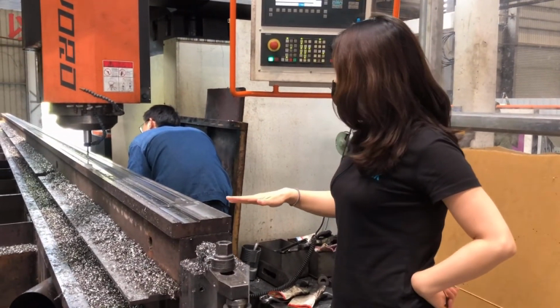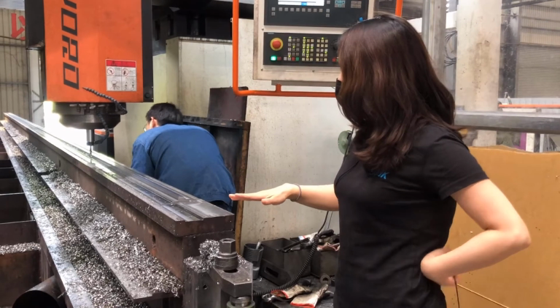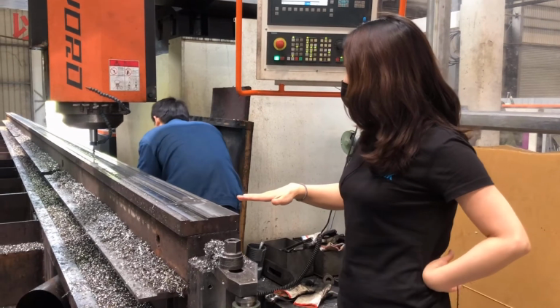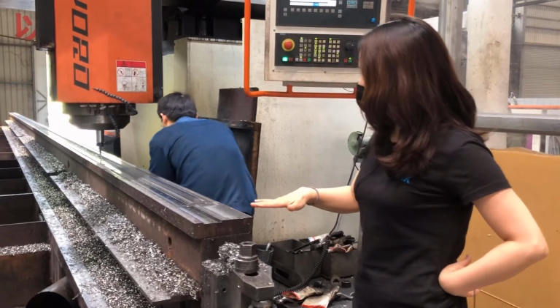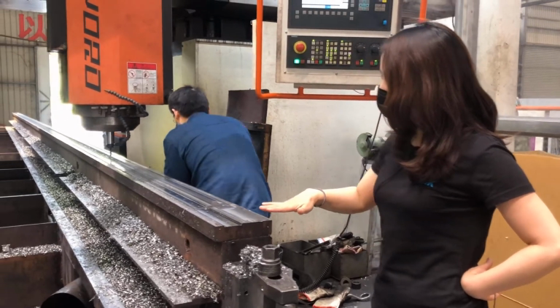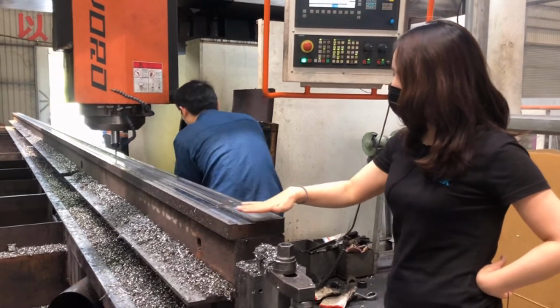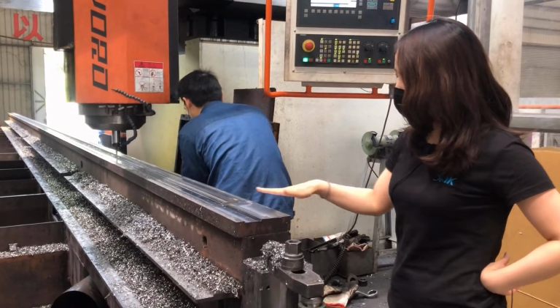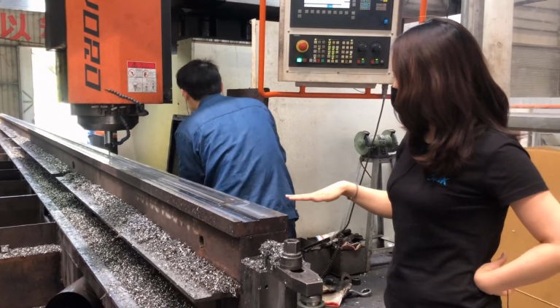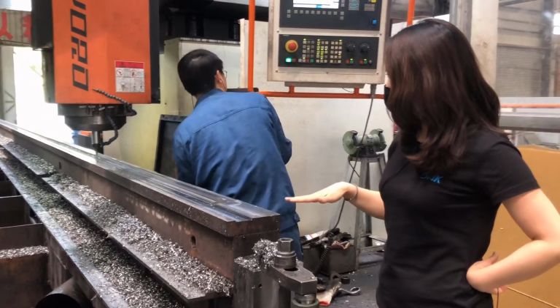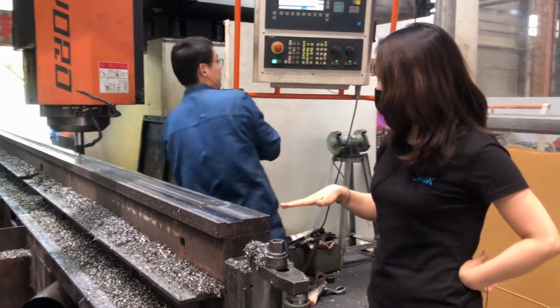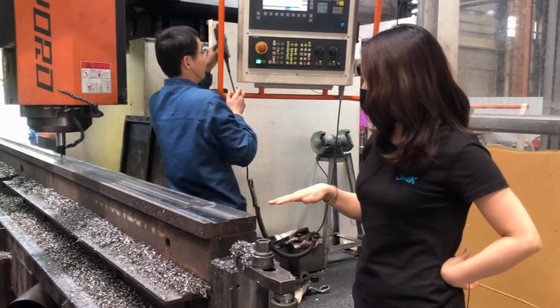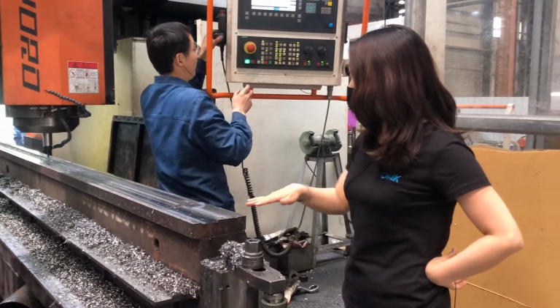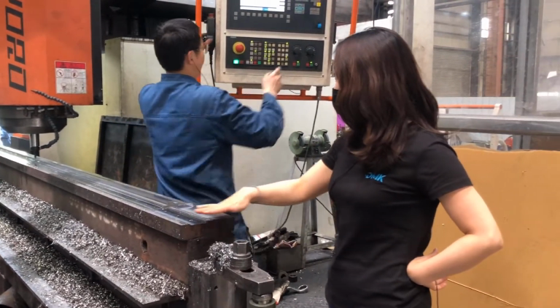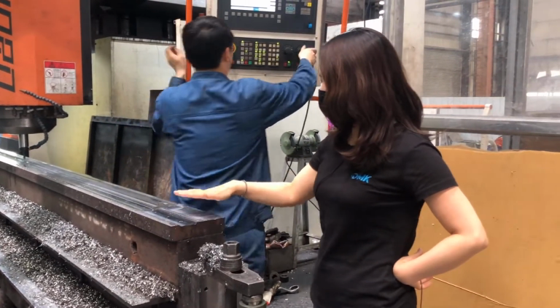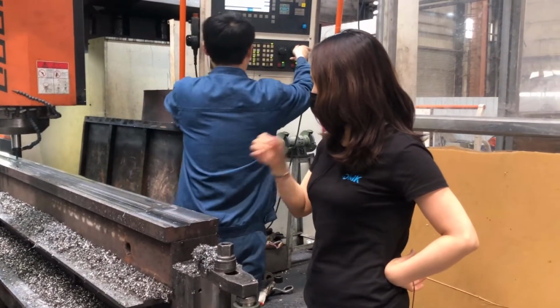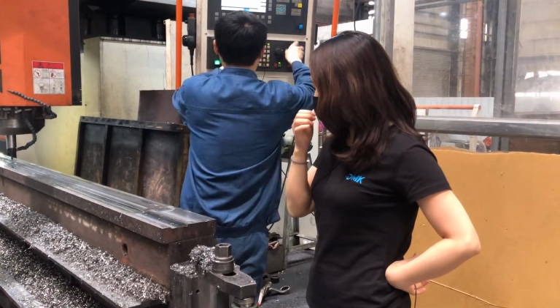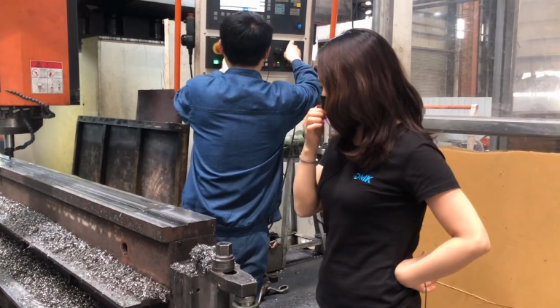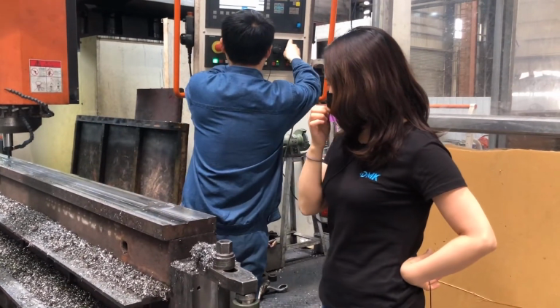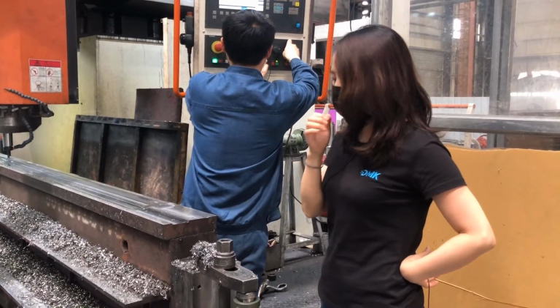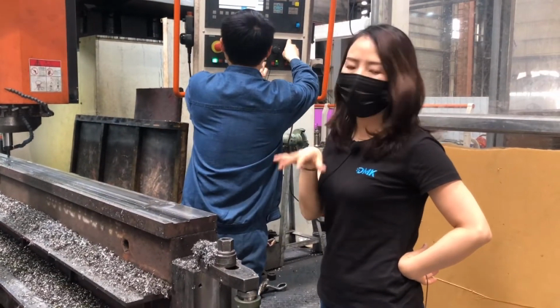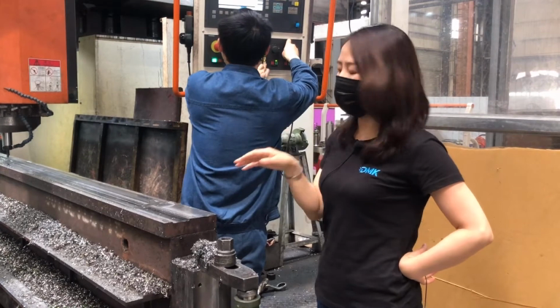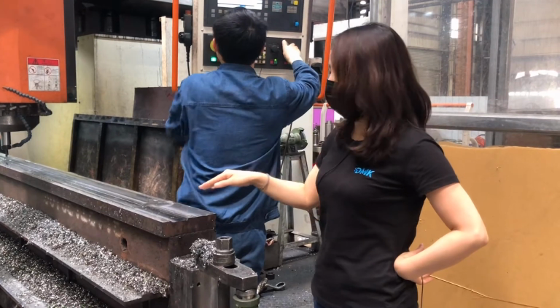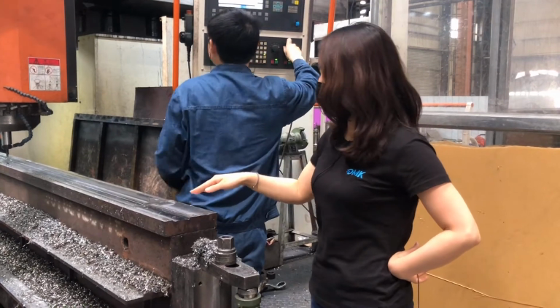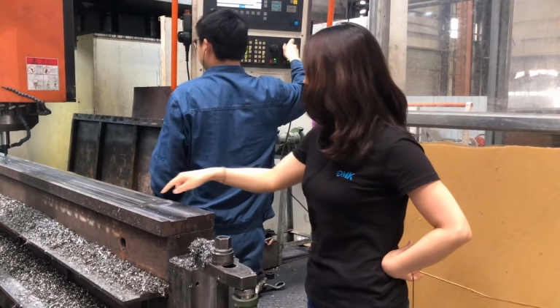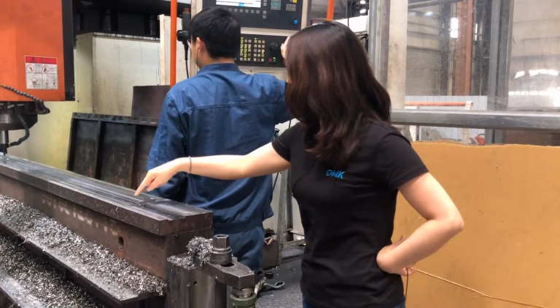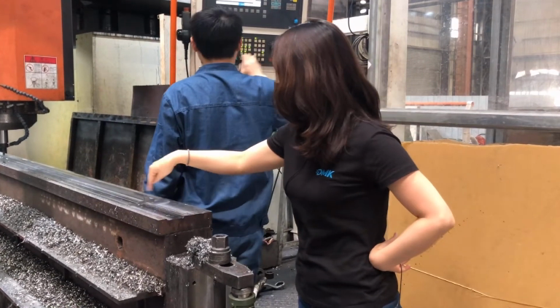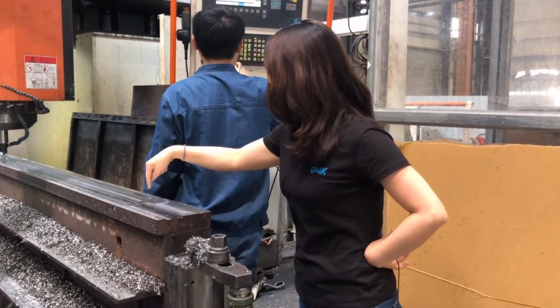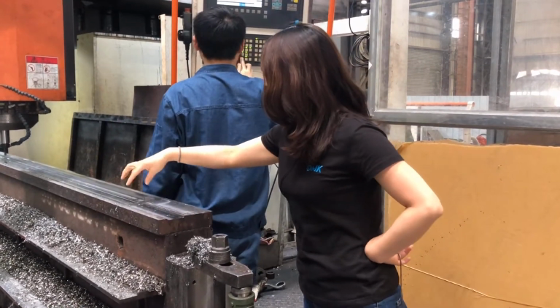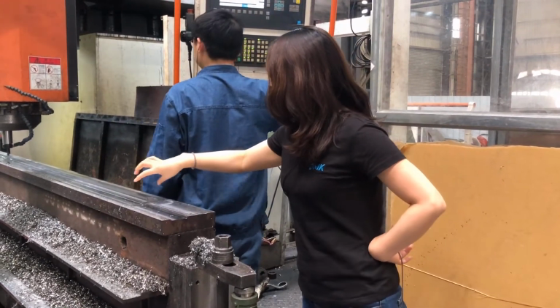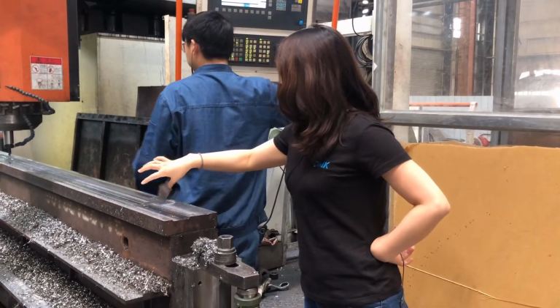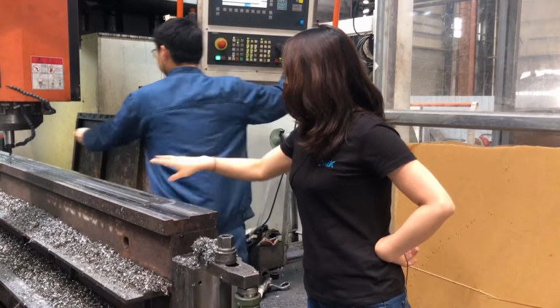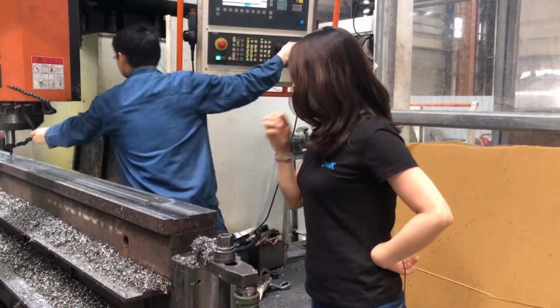First we use the big blades to mill the general surface, and then we change the tools to get the finer tunnels for the guide rails.